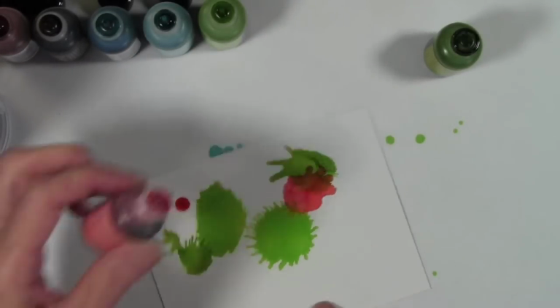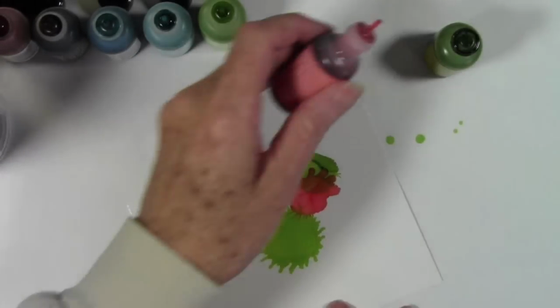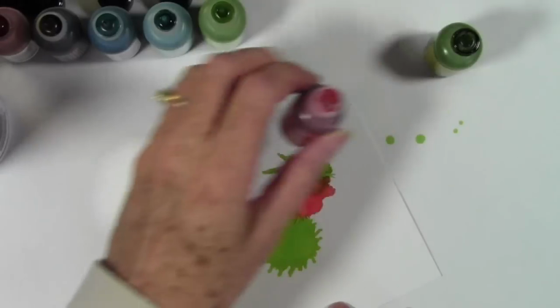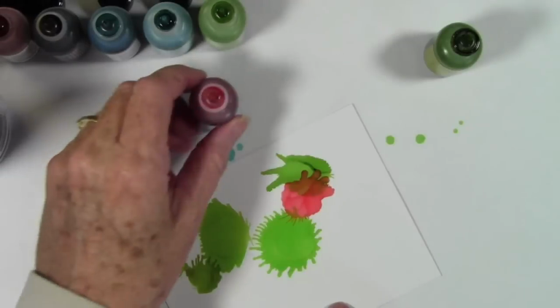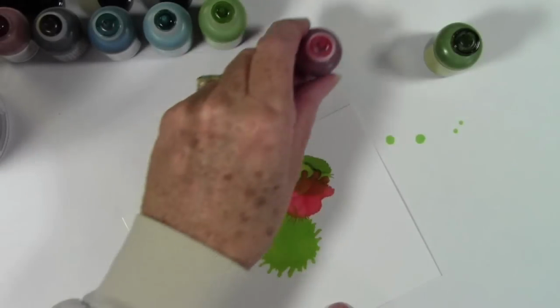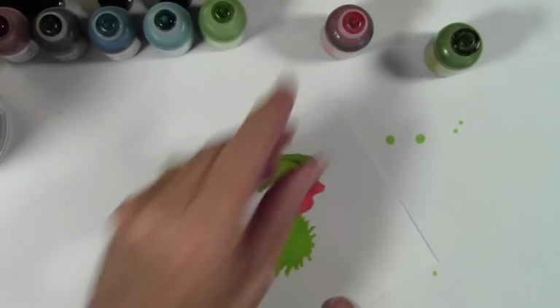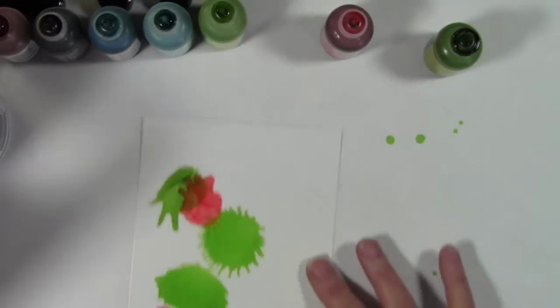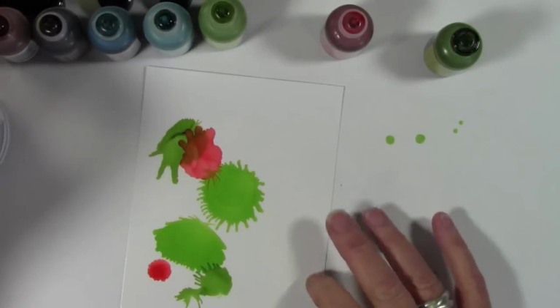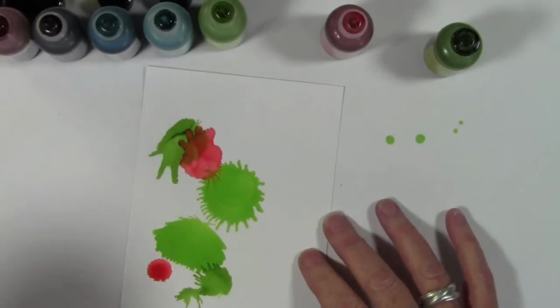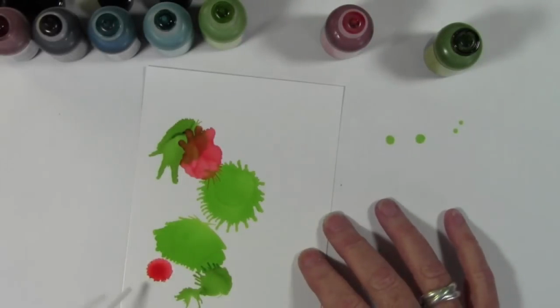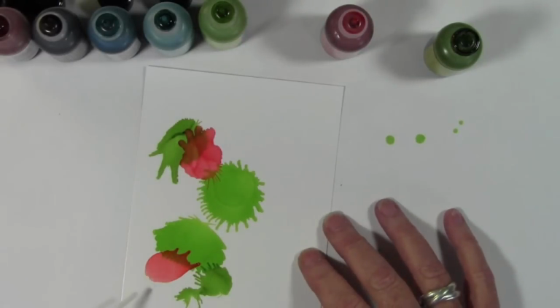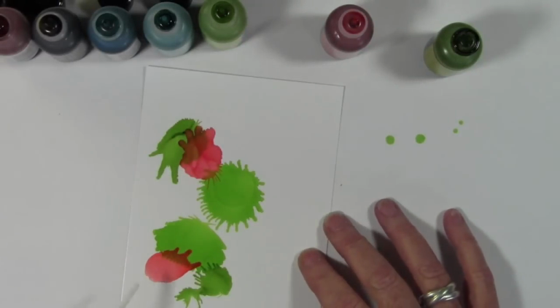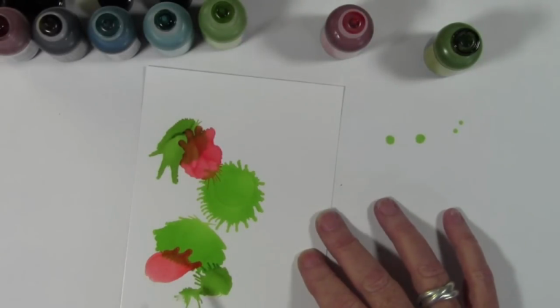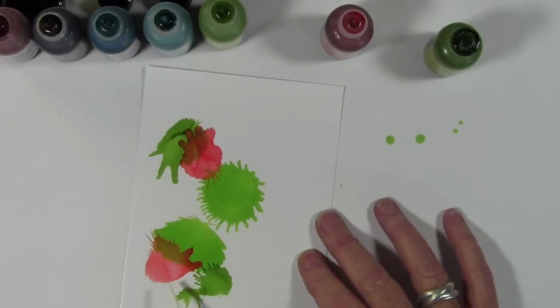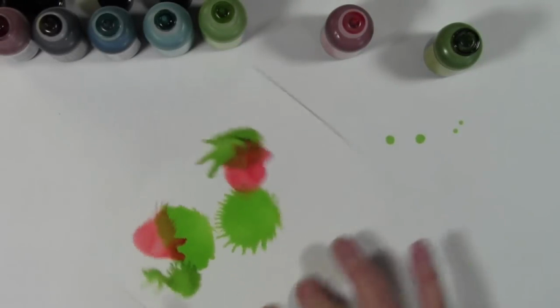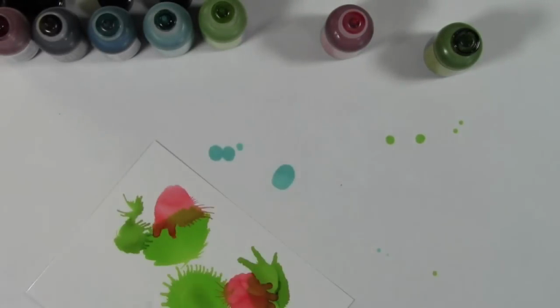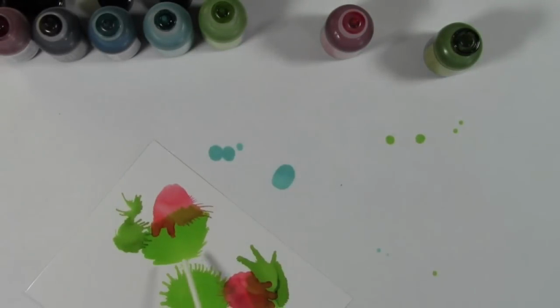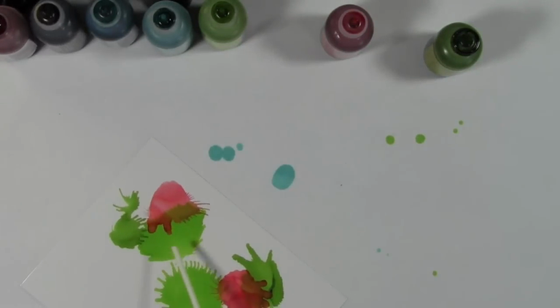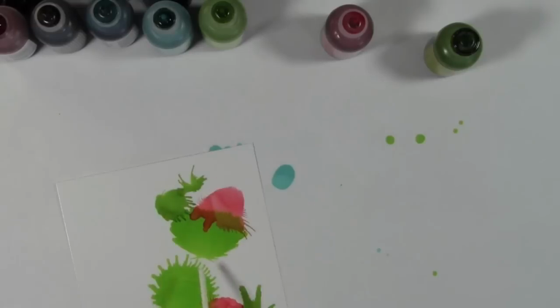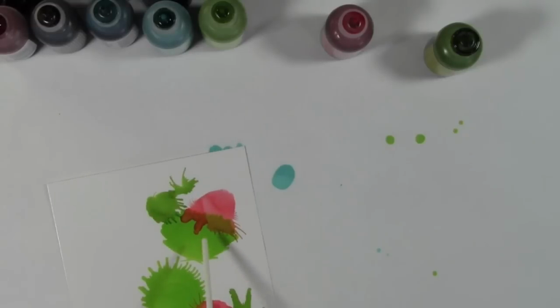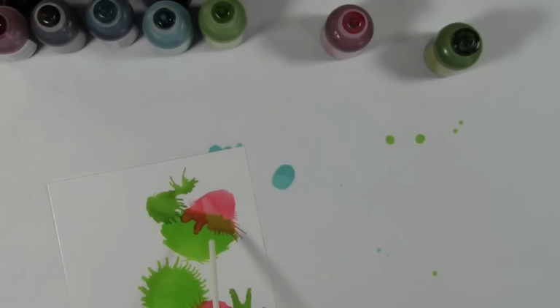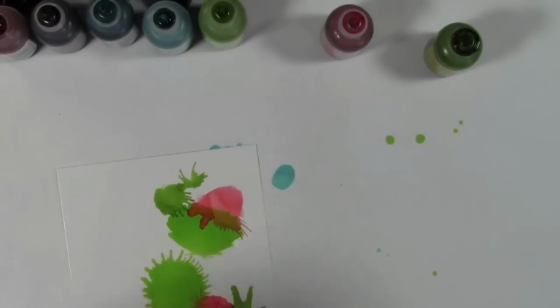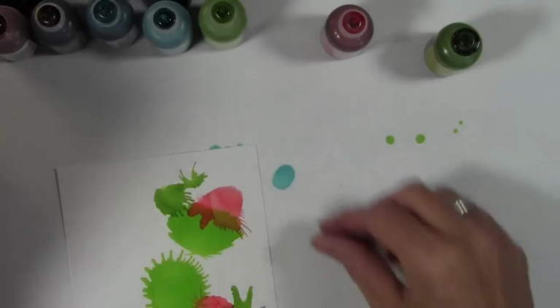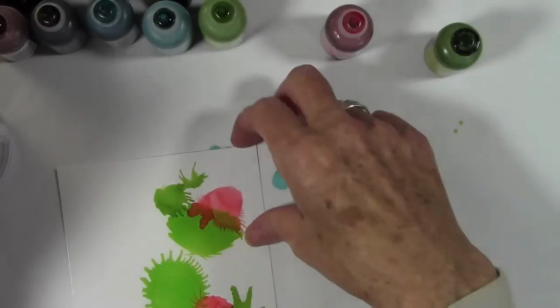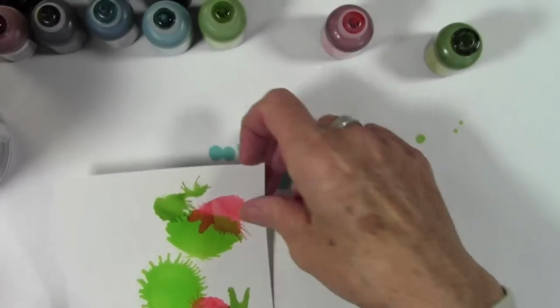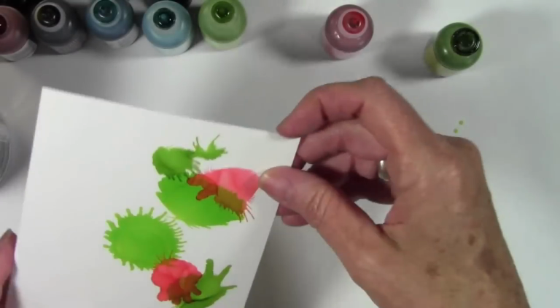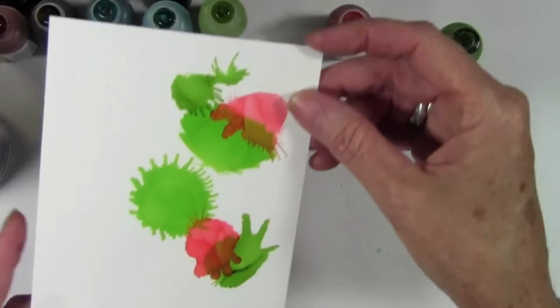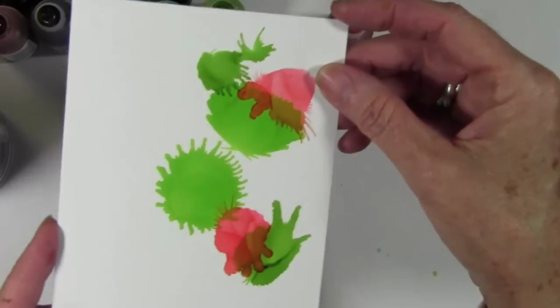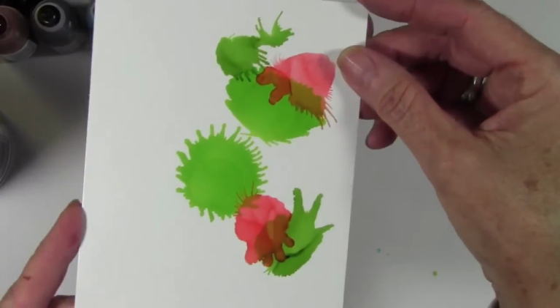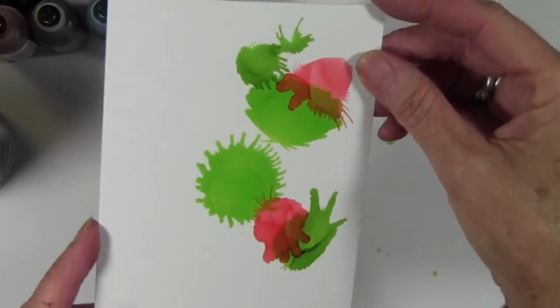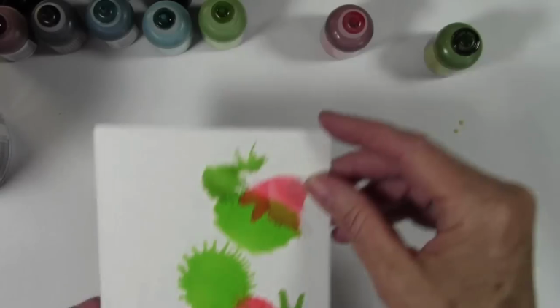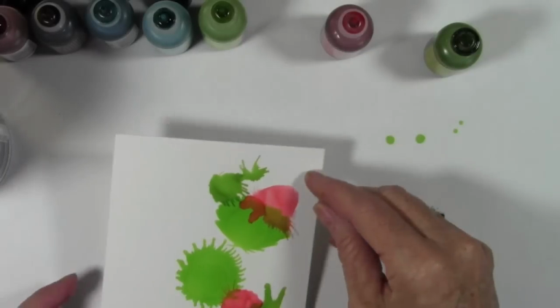I'm really going to try to balance this out. I'm not doing the entire card — I just want to have a strip of color running up and down on my card. Here's how this is starting to look.